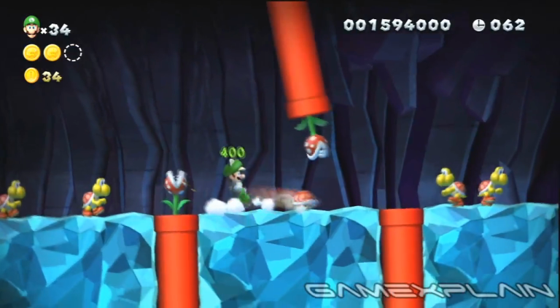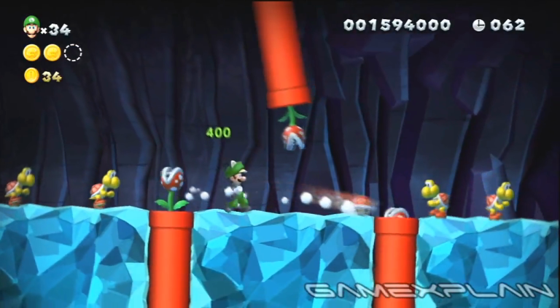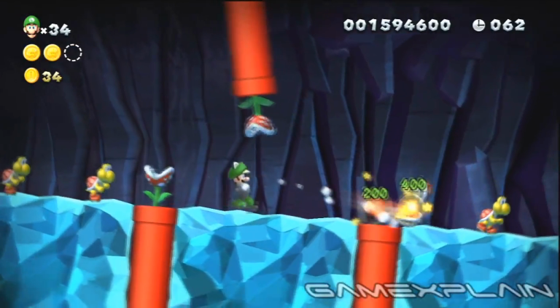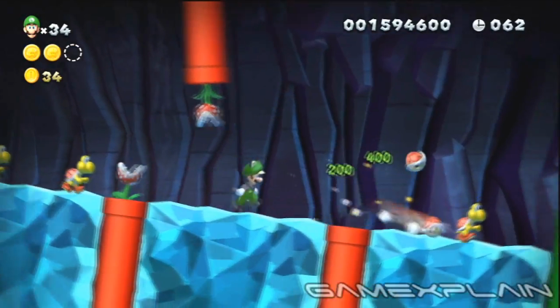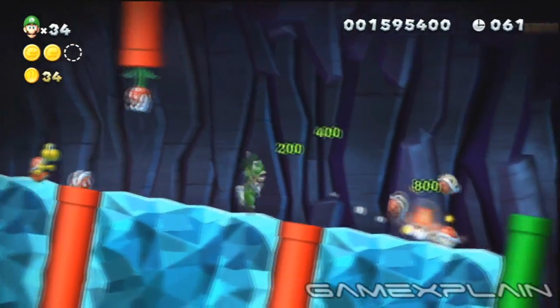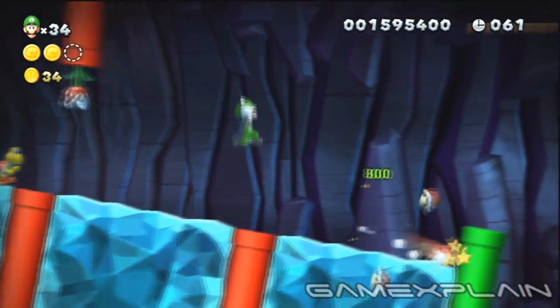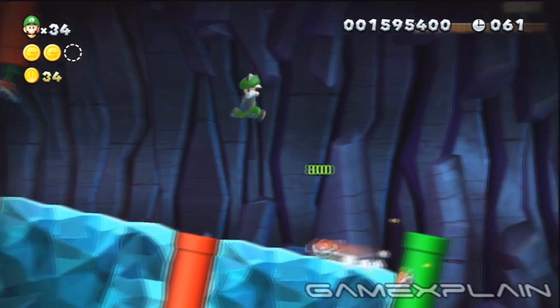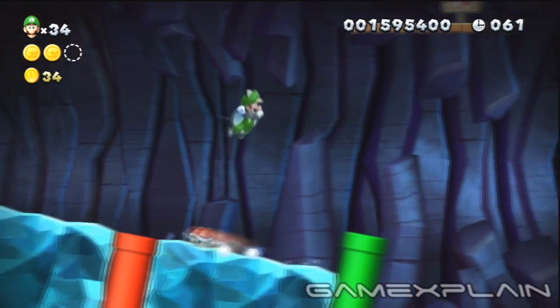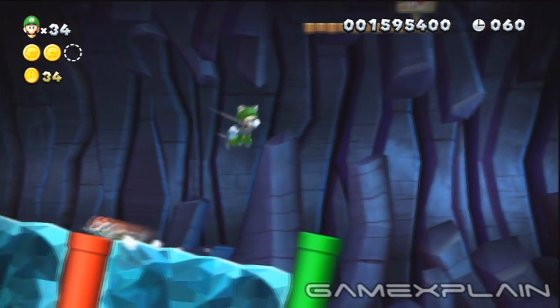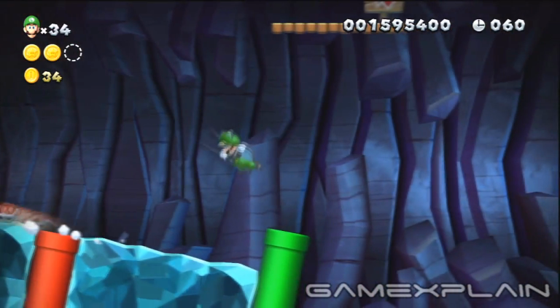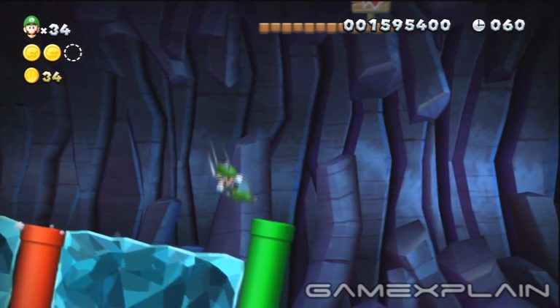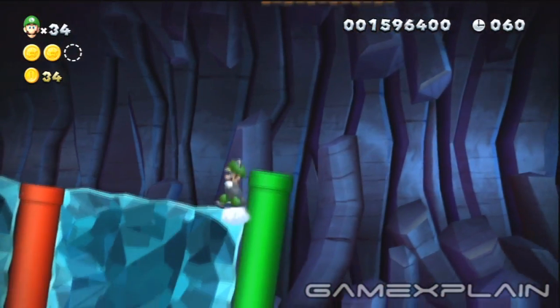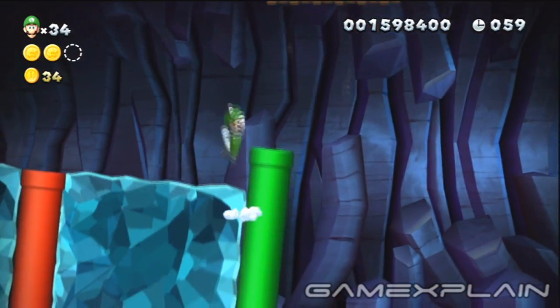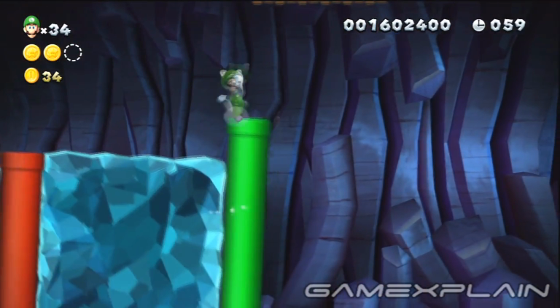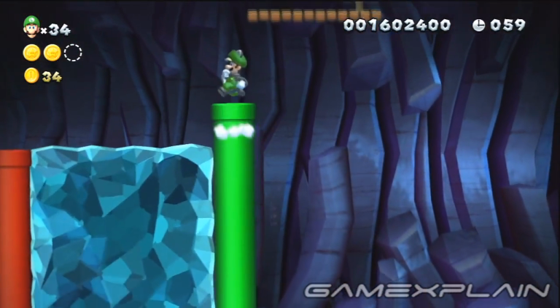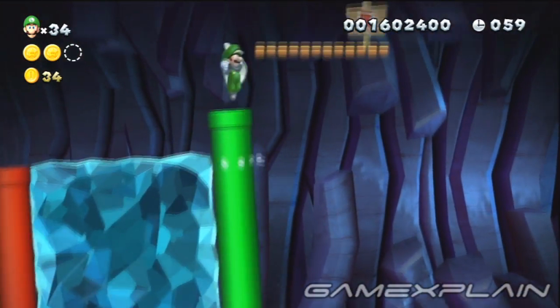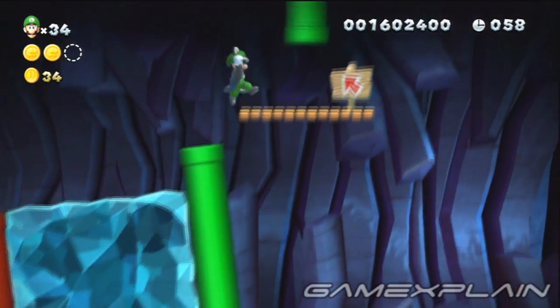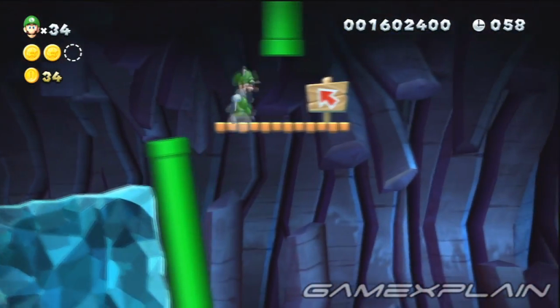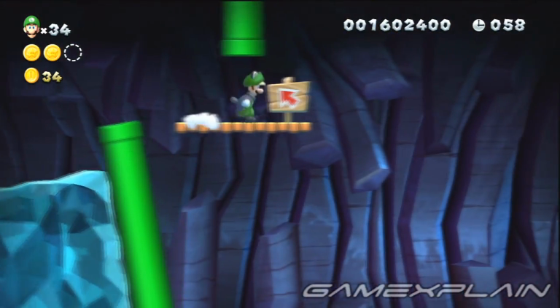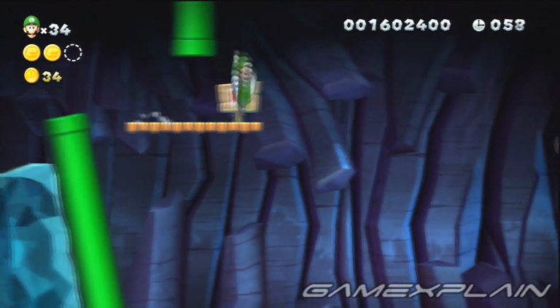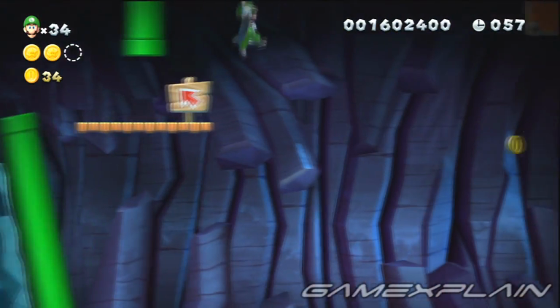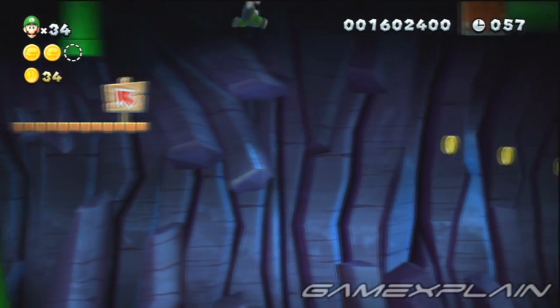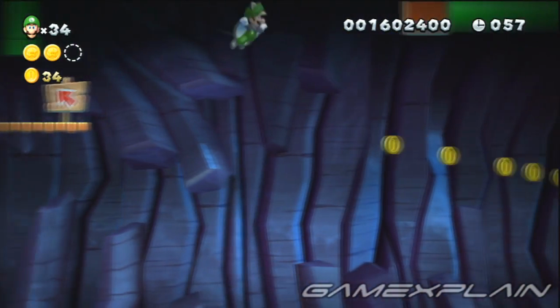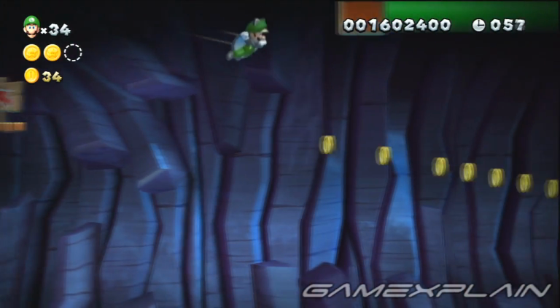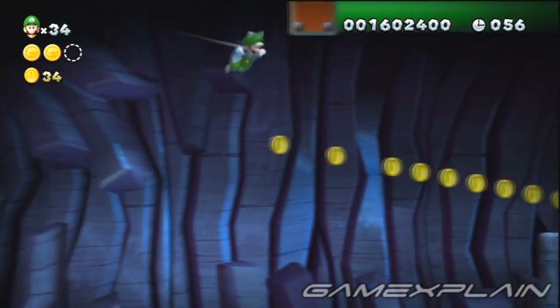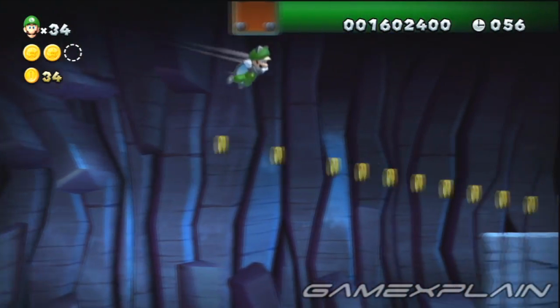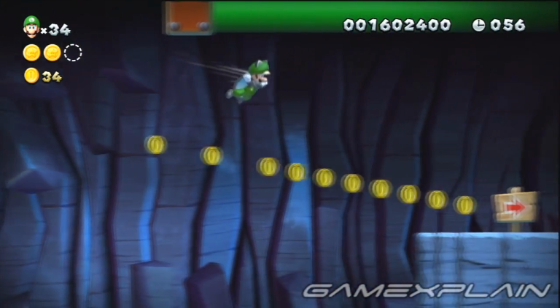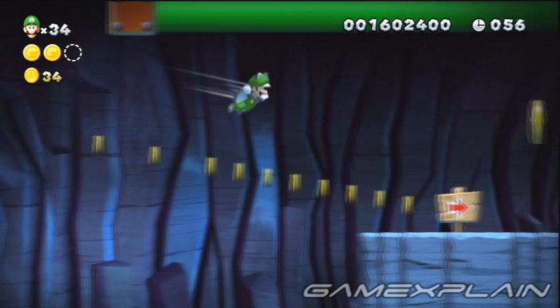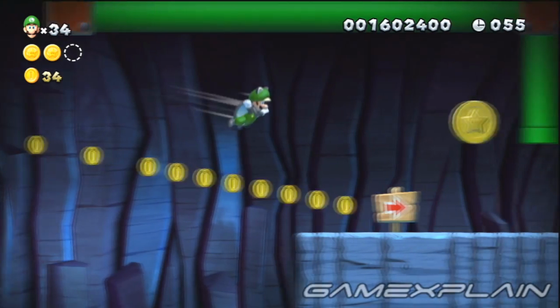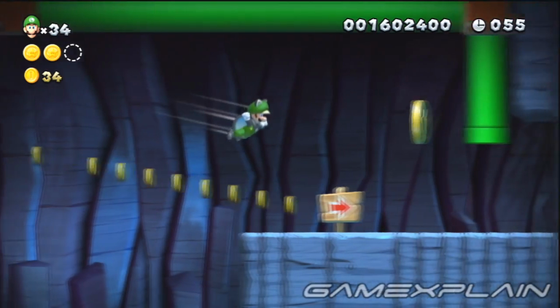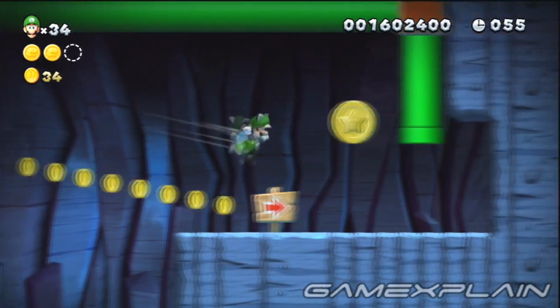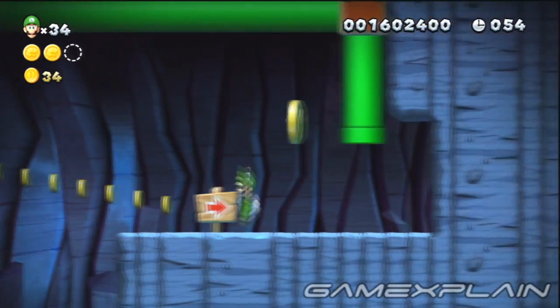You'll need to be Flying Squirrel Luigi for the third and final Star Coin. Leap off the right side of the platform just below the exit pipe and glide to a secret area on the right where you'll find your prize.